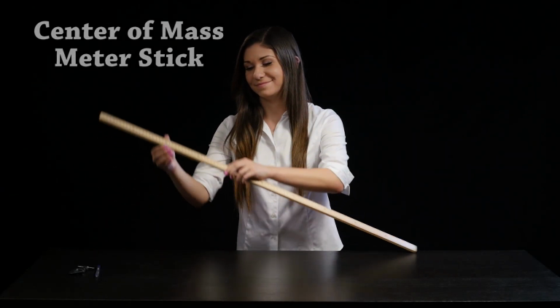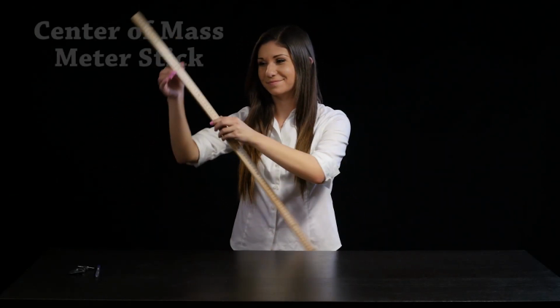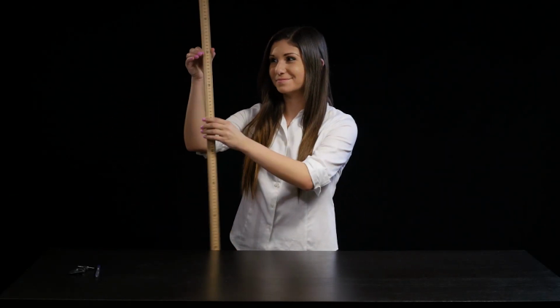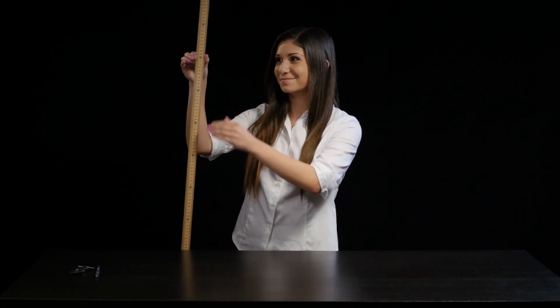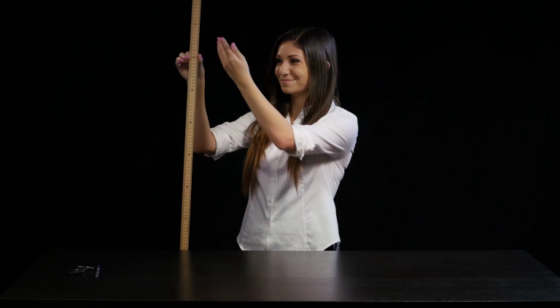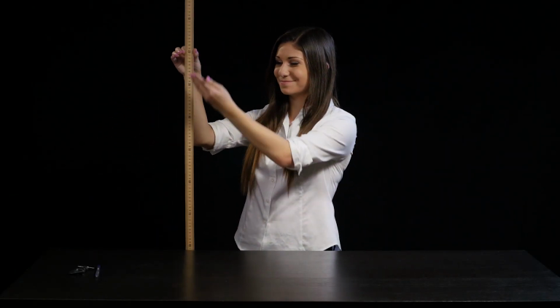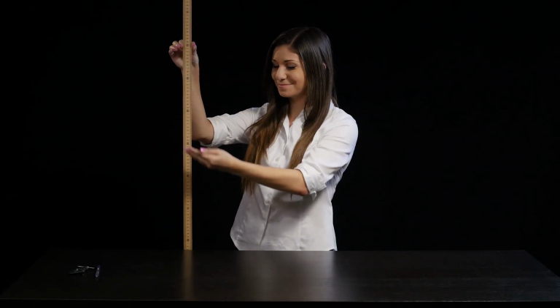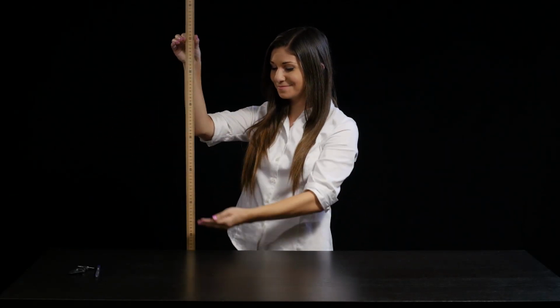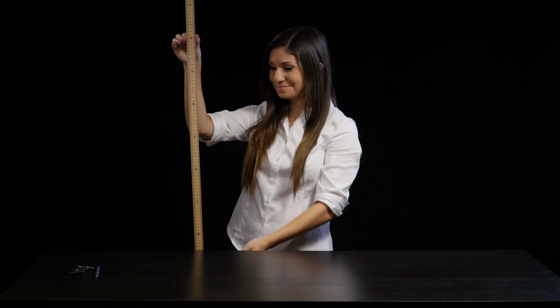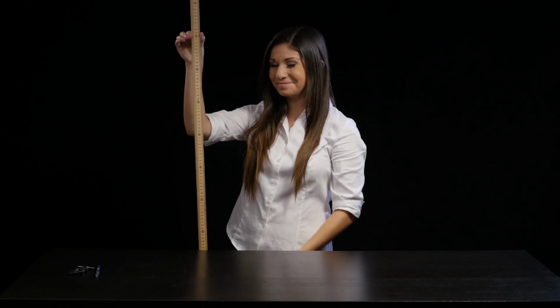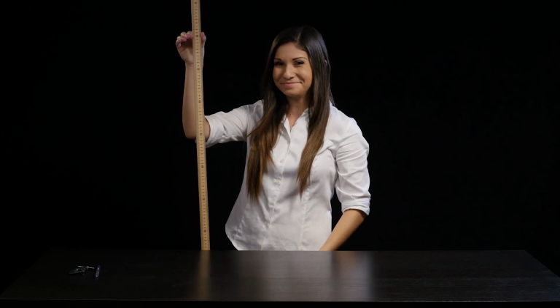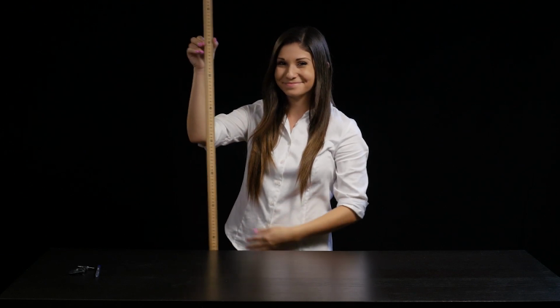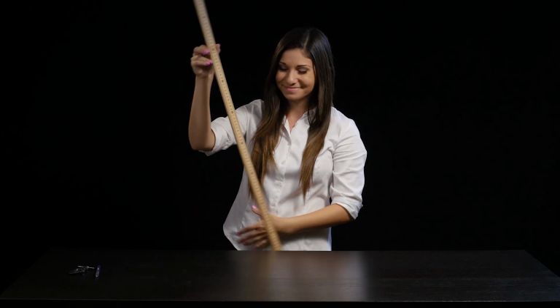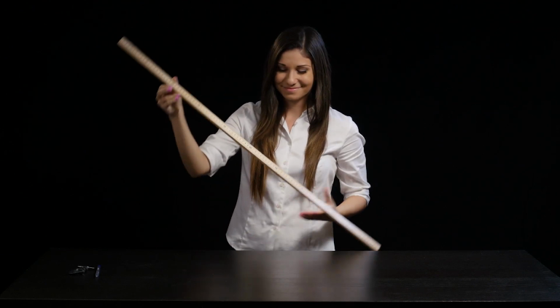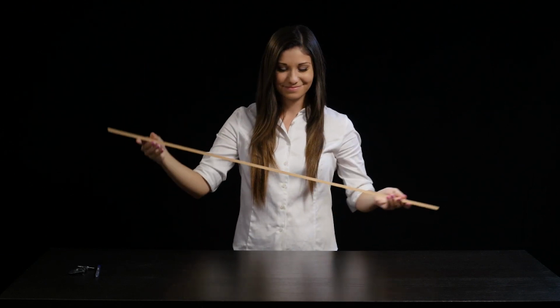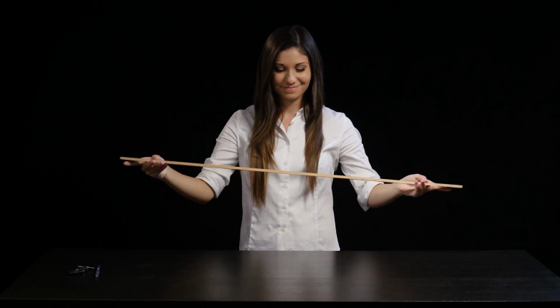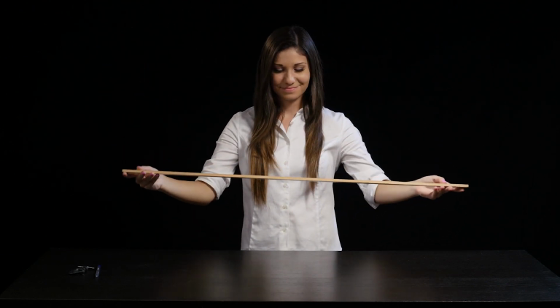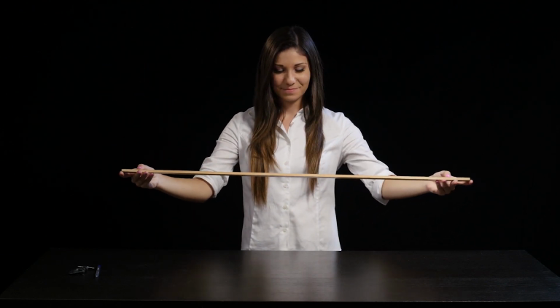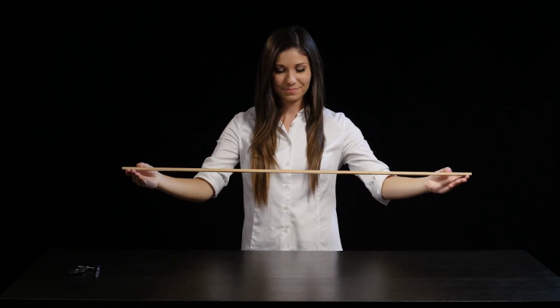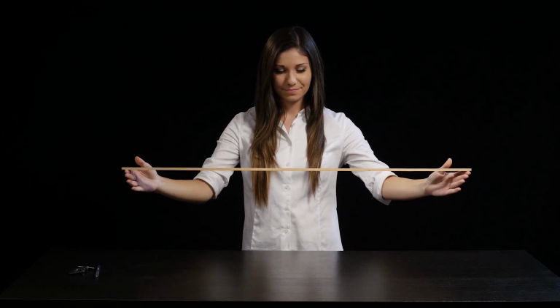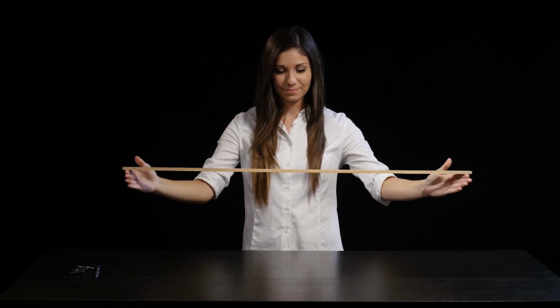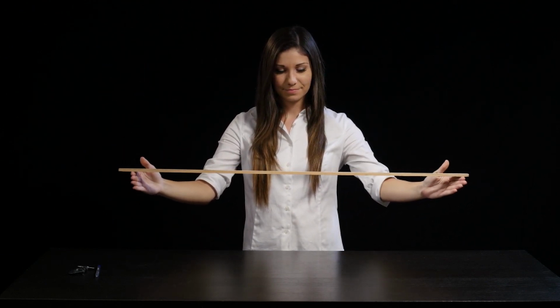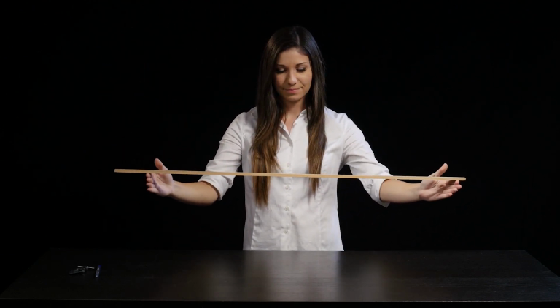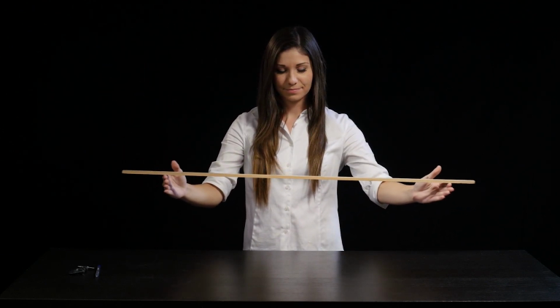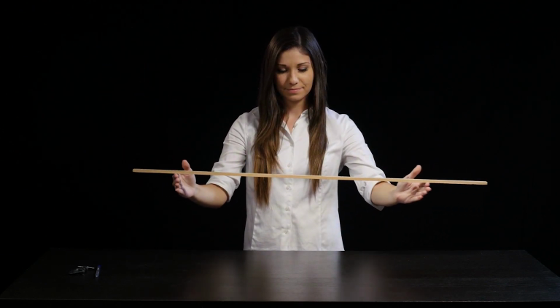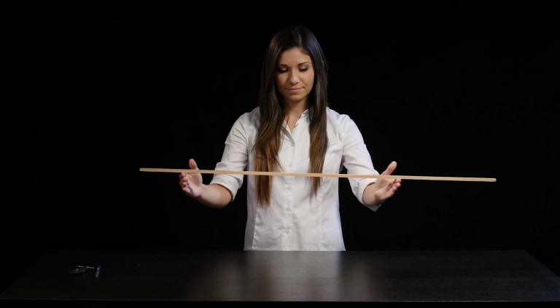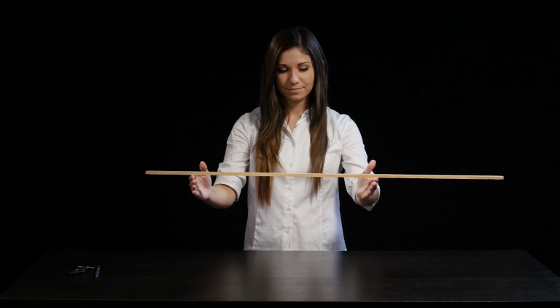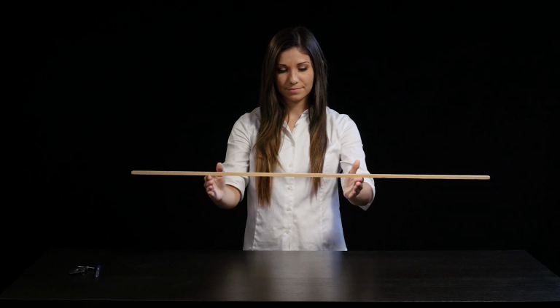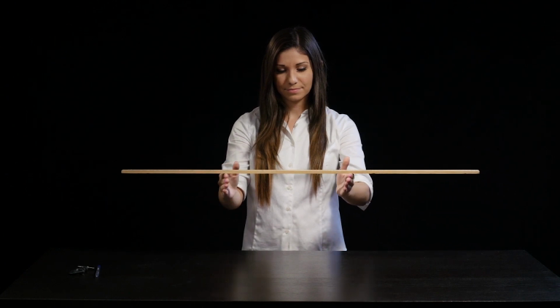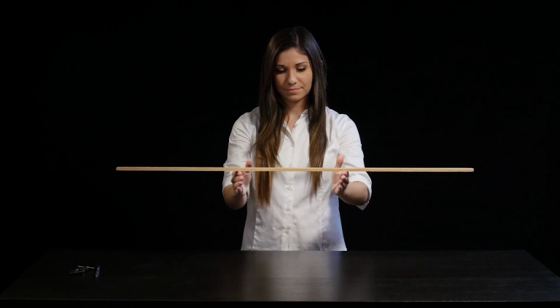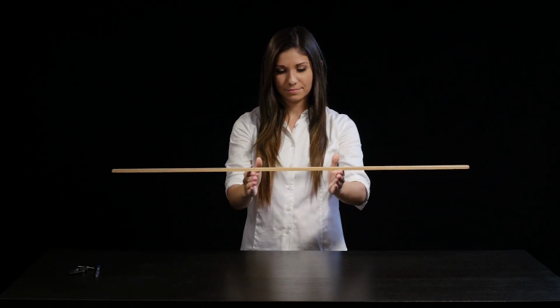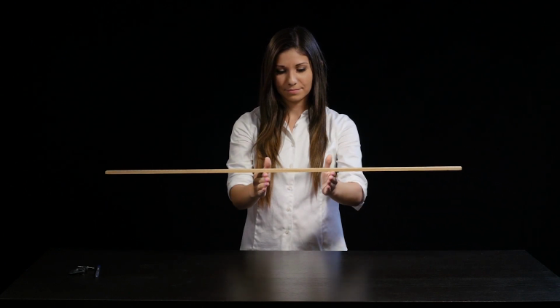This ordinary meter stick can perform a special trick. Bringing your hands together will locate the center of mass, upon which the meter stick will balance.